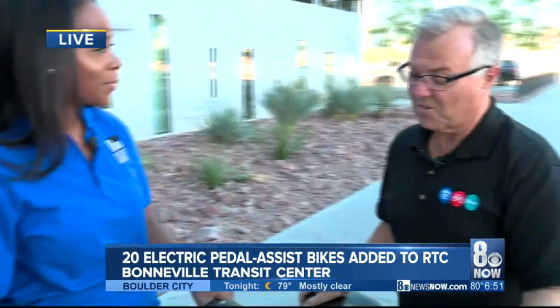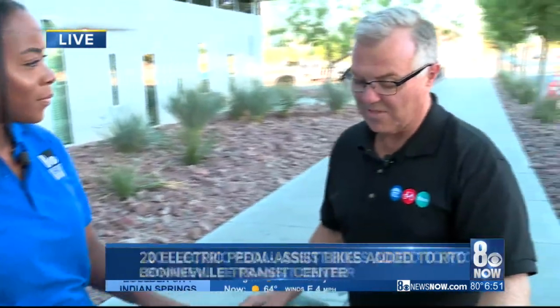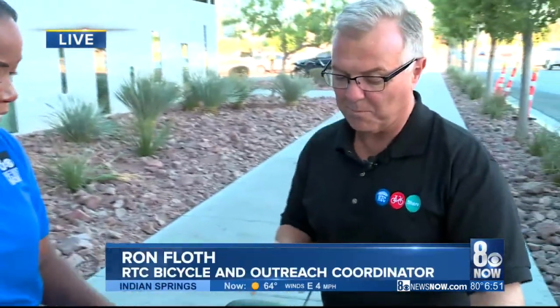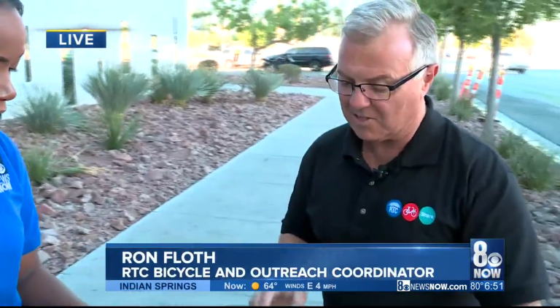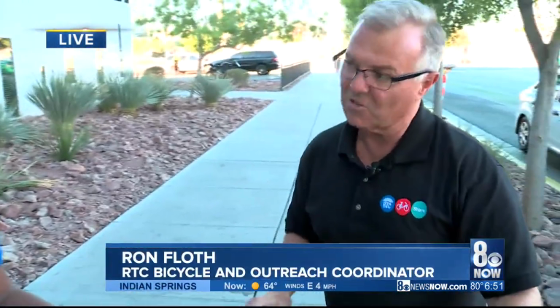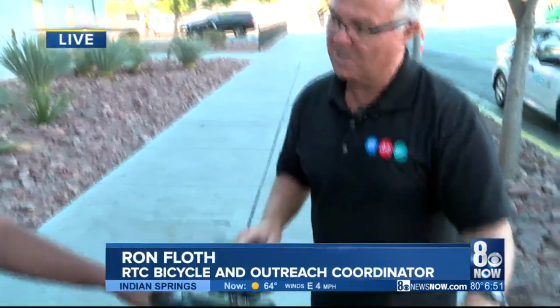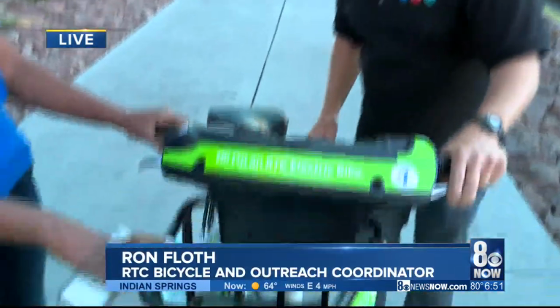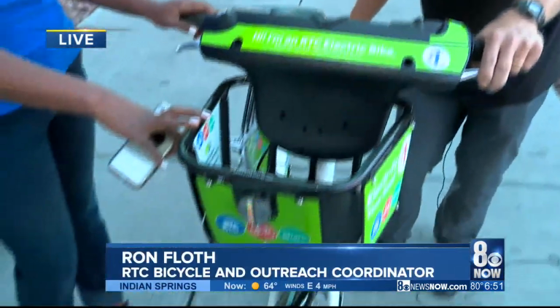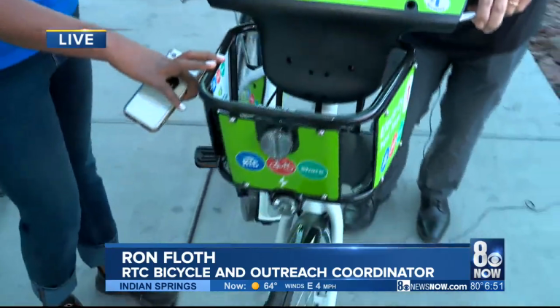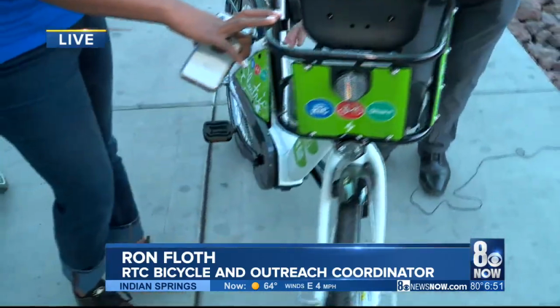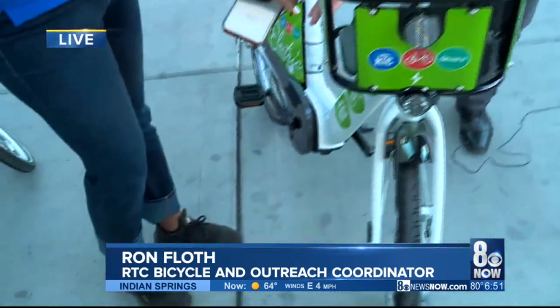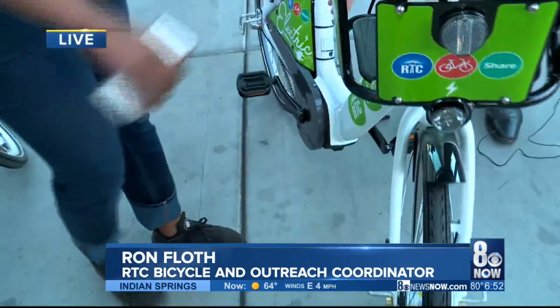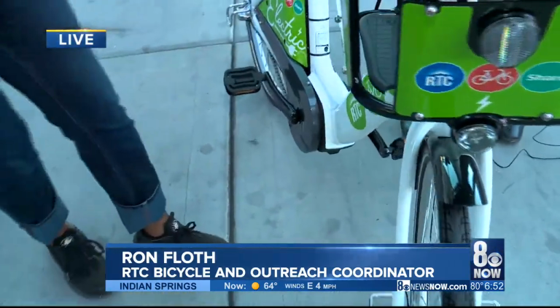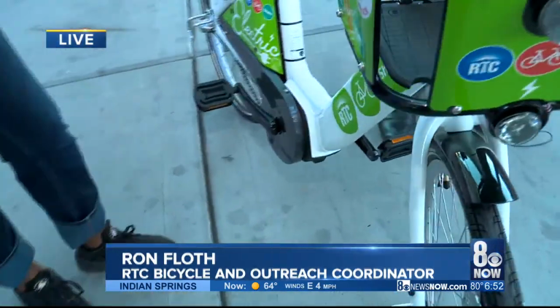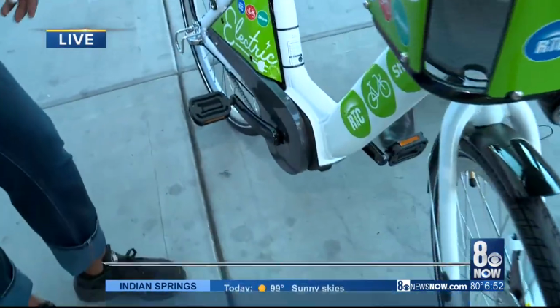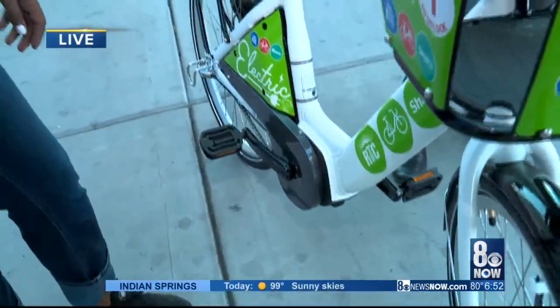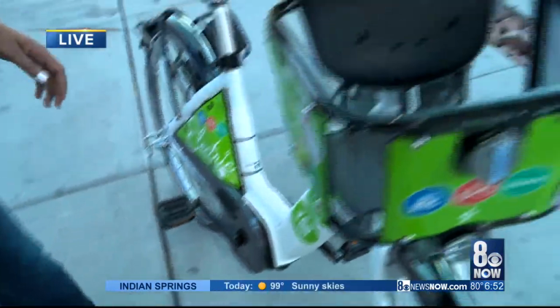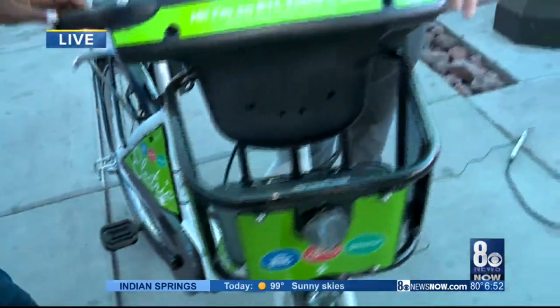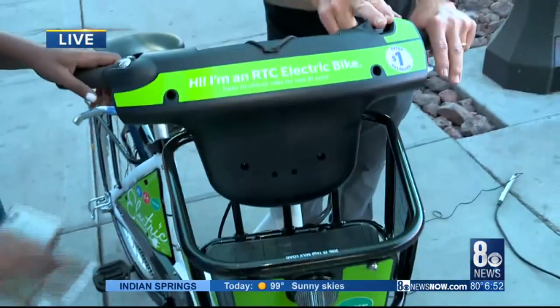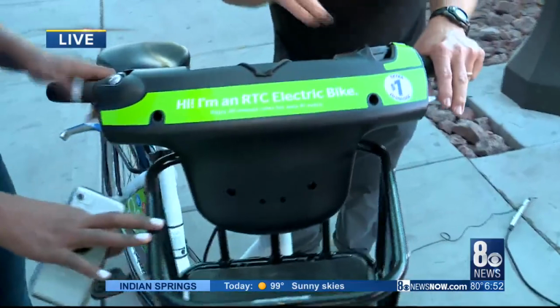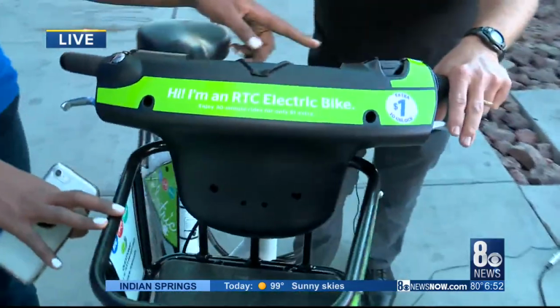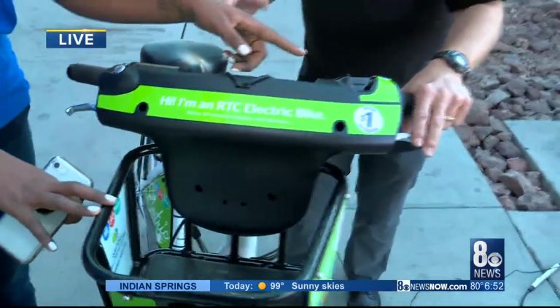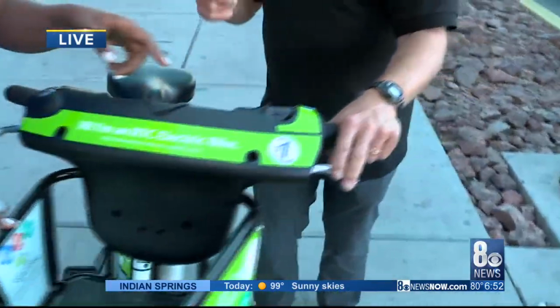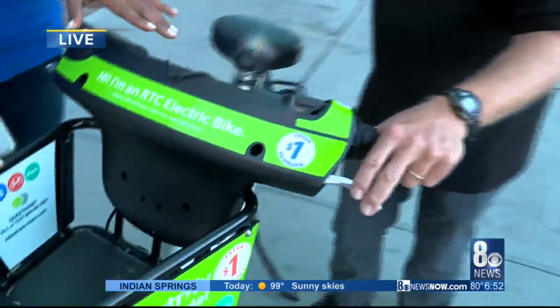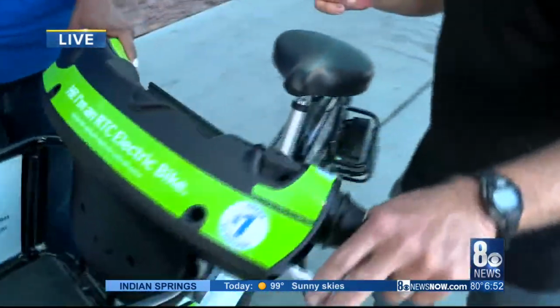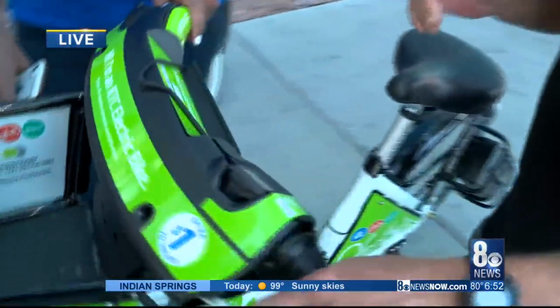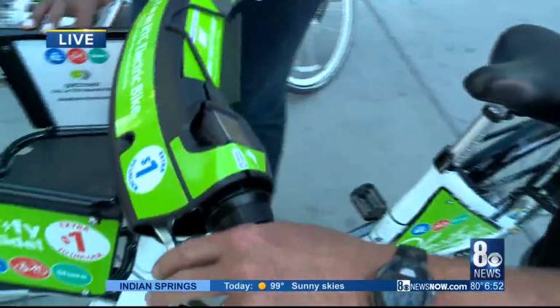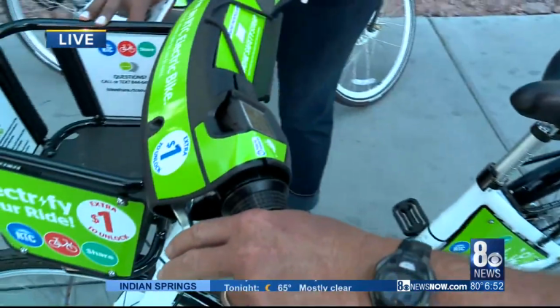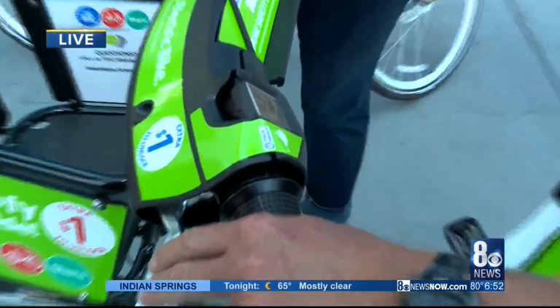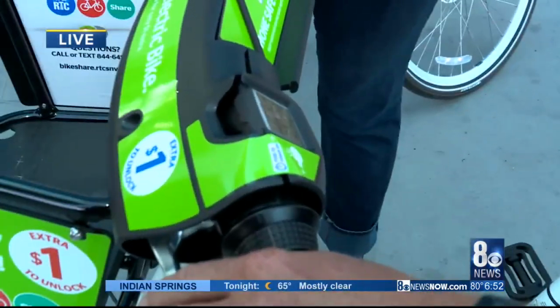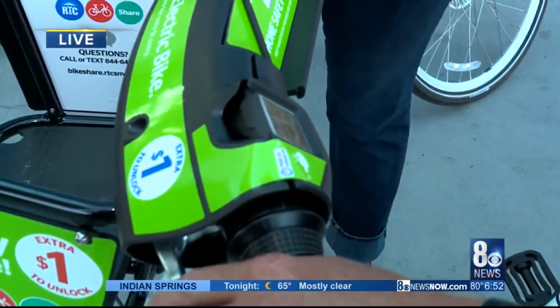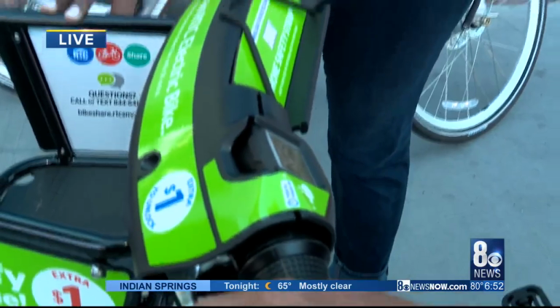These are great. These are pedal assist electric bikes. They have a battery back here, a motor down at the bottom, and a display that tells you how fast you're going. How fast can you go? 17 miles an hour — right without breaking a sweat. So it's super easy to ride.